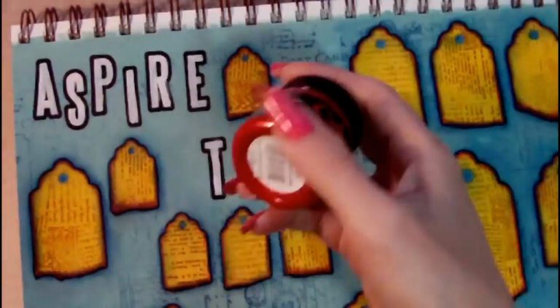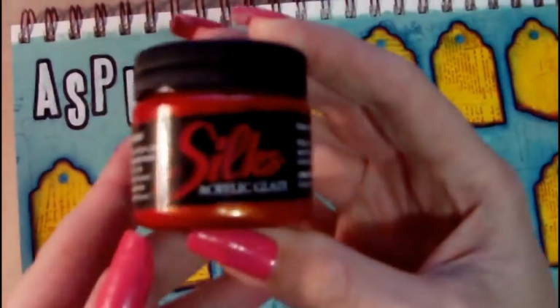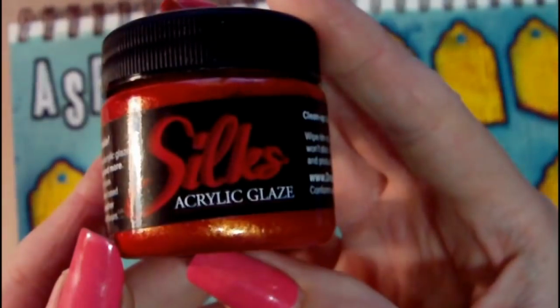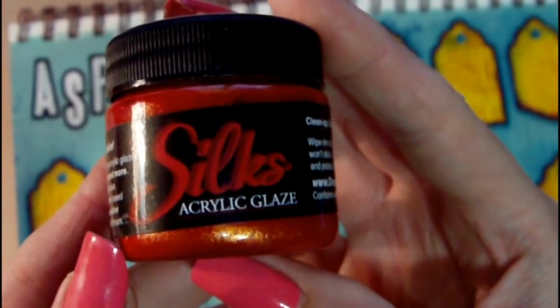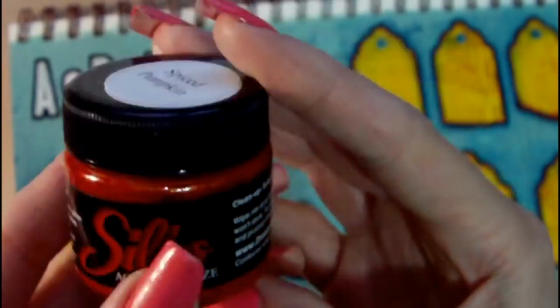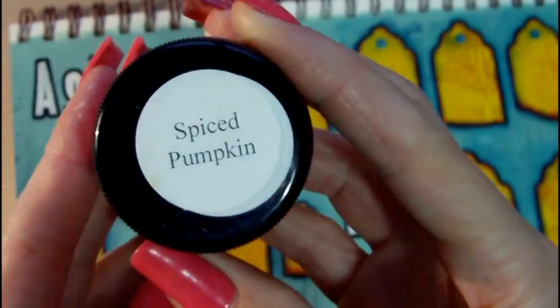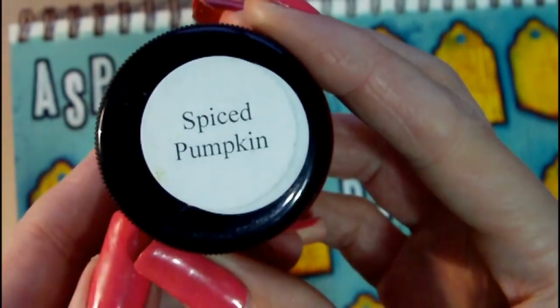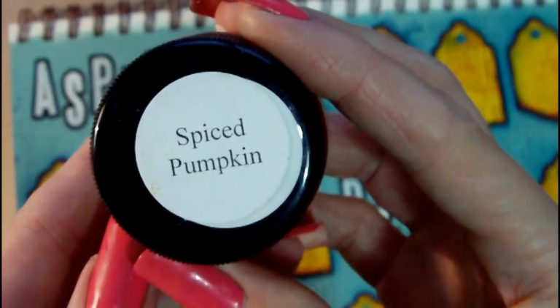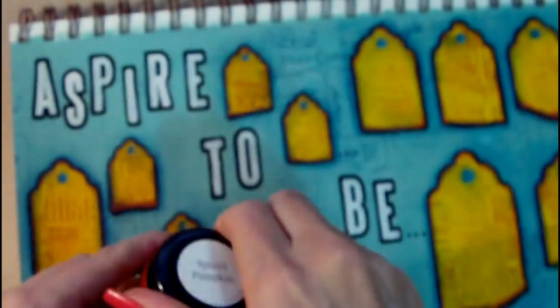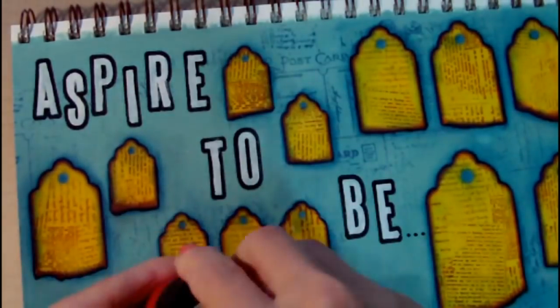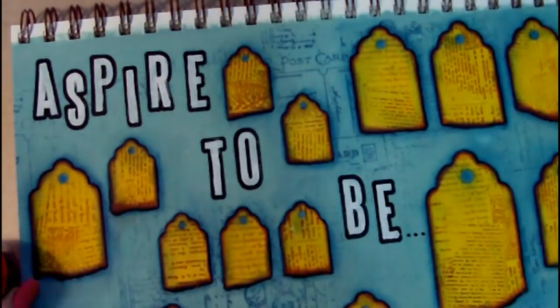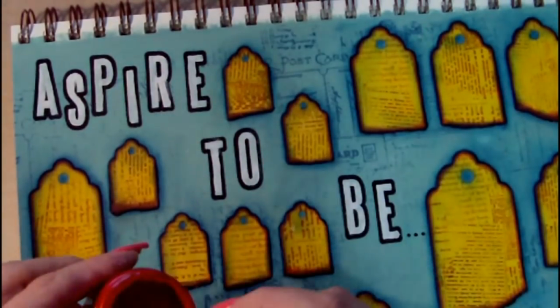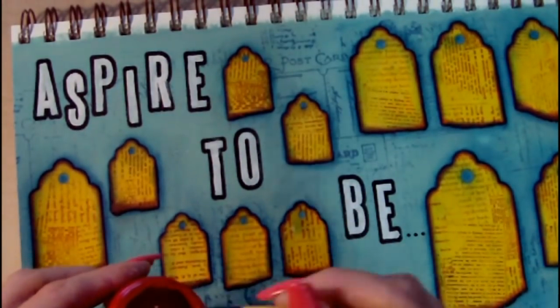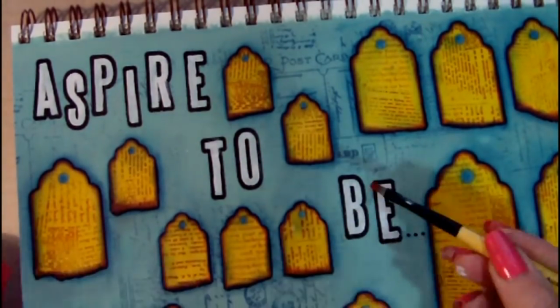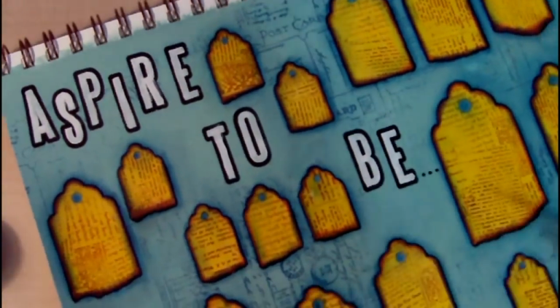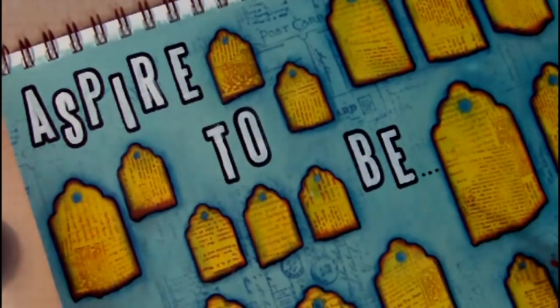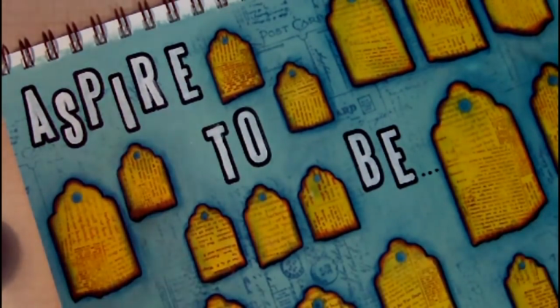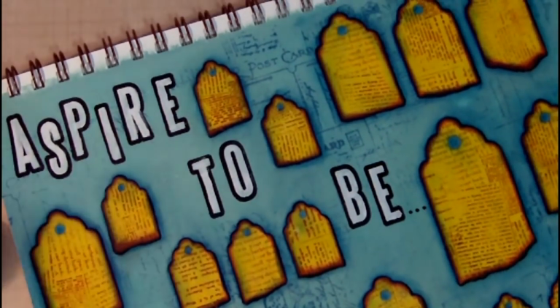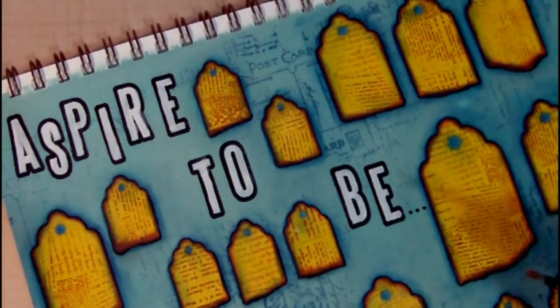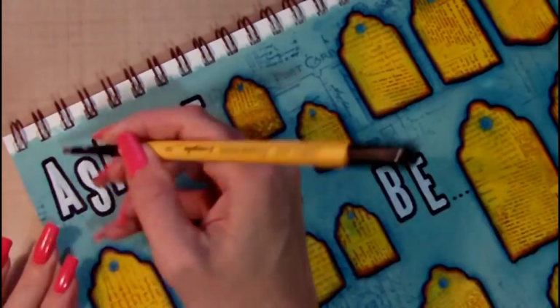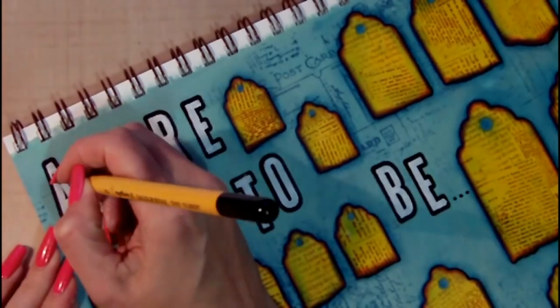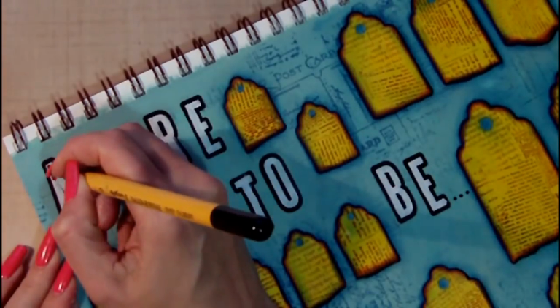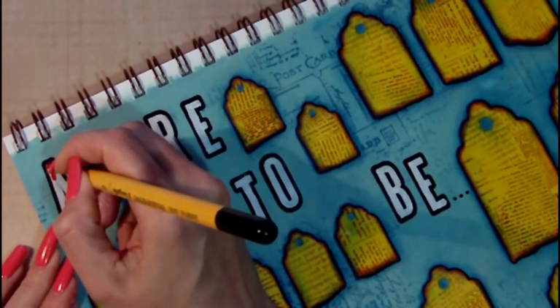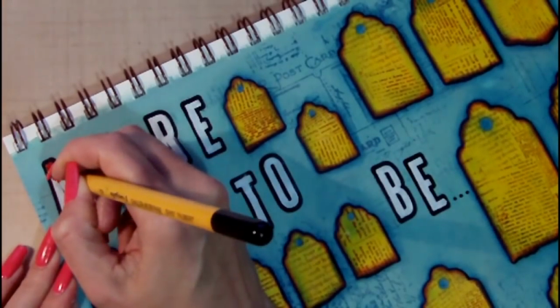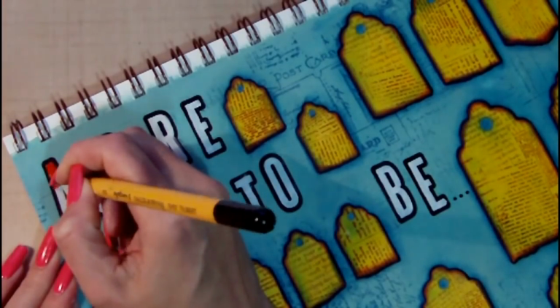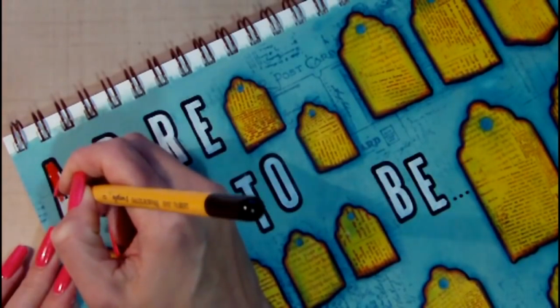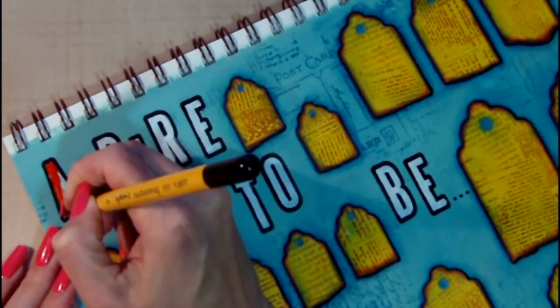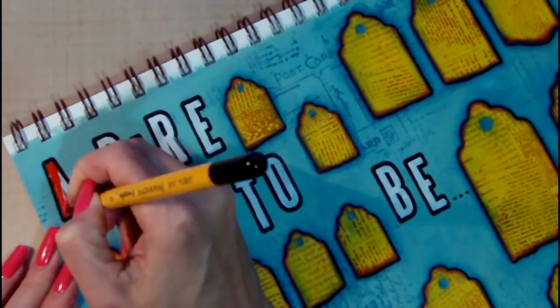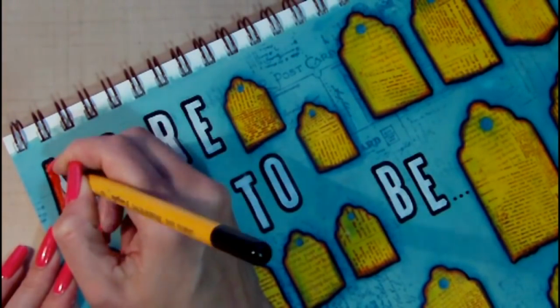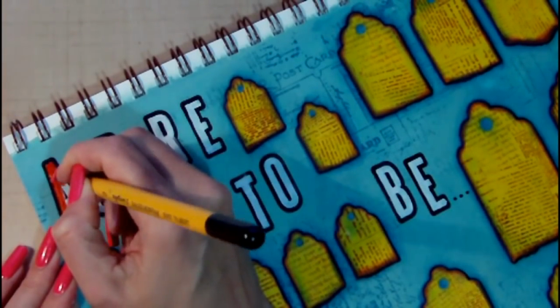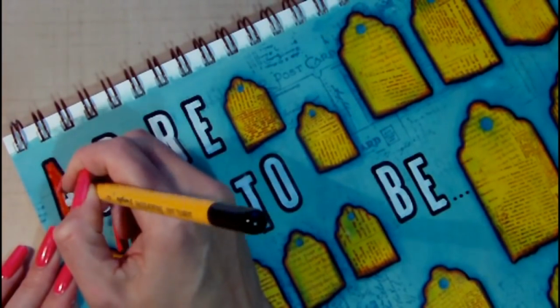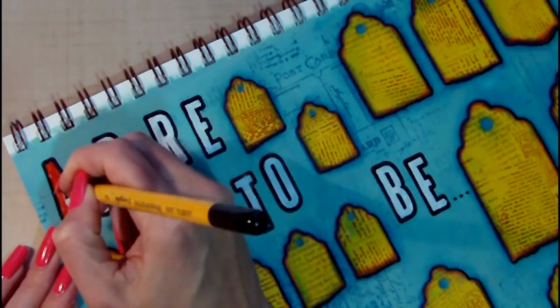This is the Silks acrylic glaze that I've chosen for painting the letters — the colour is Spiced Pumpkin. I've chosen this colour because it matches the archival ink that was used to stamp over the tags.